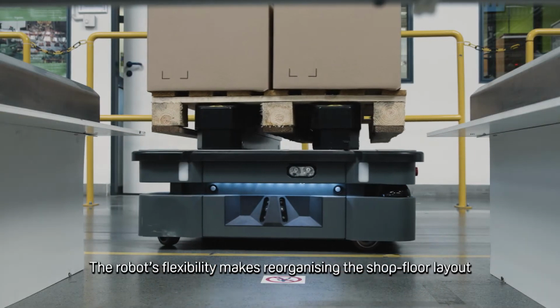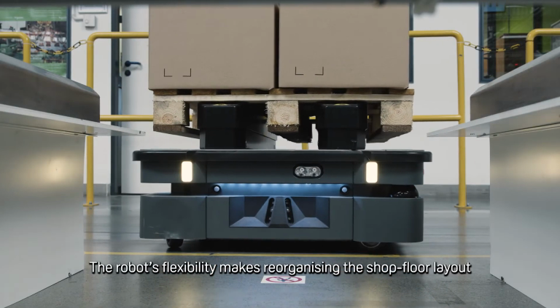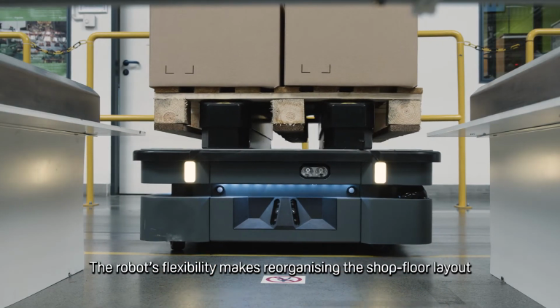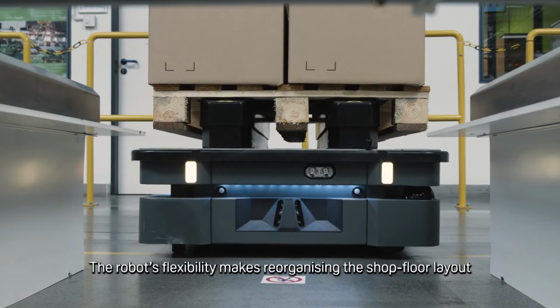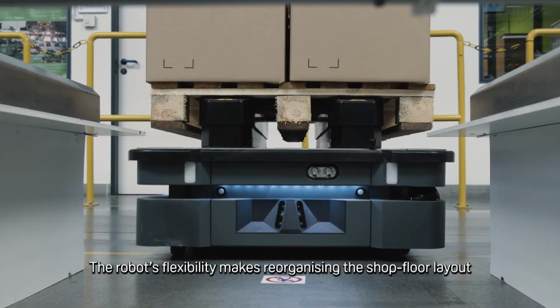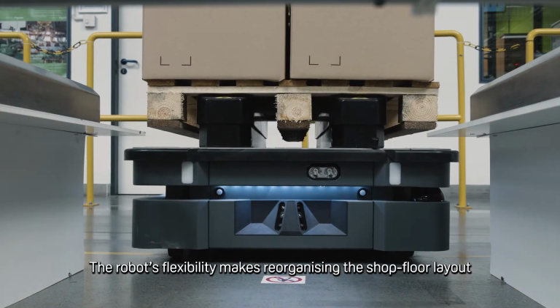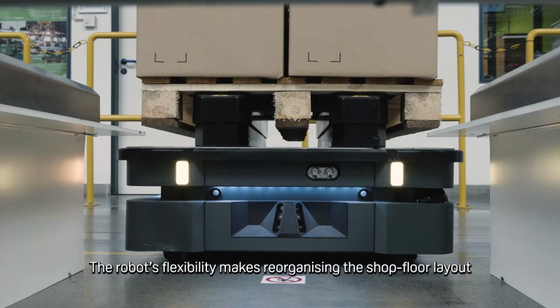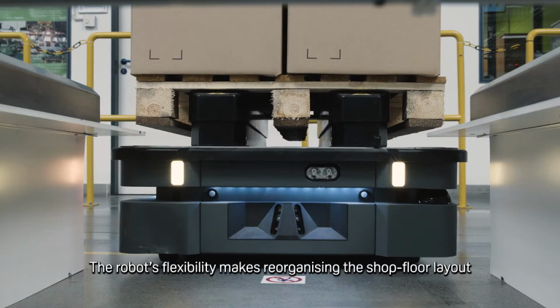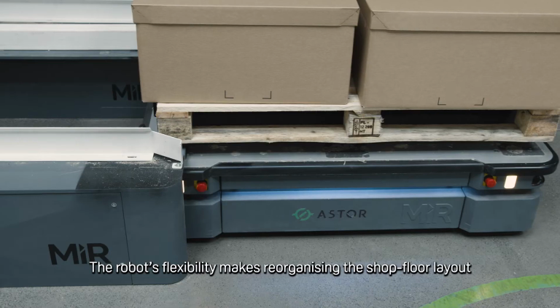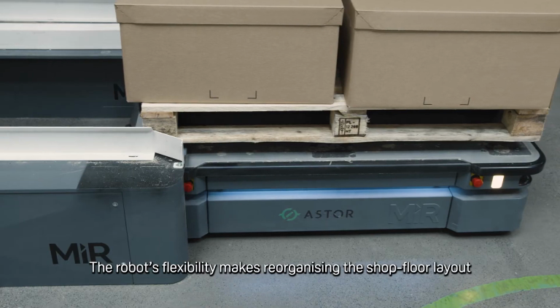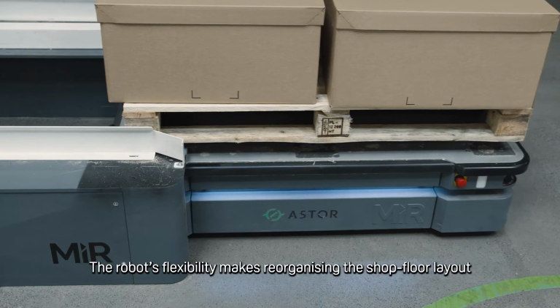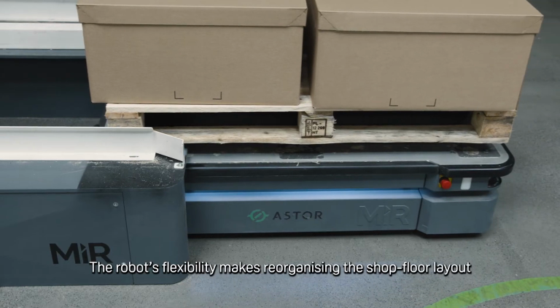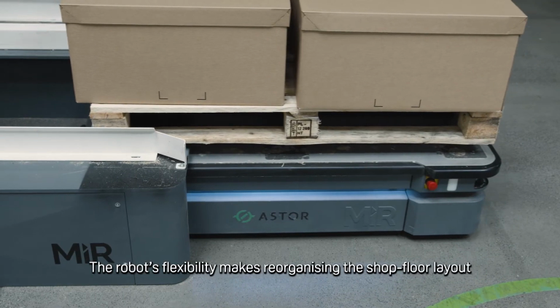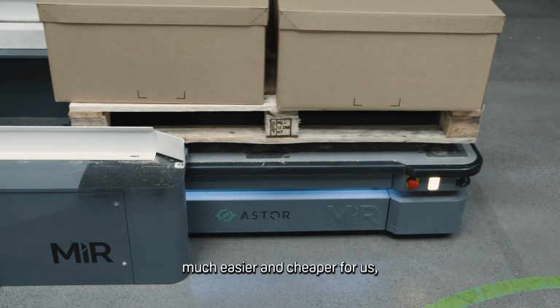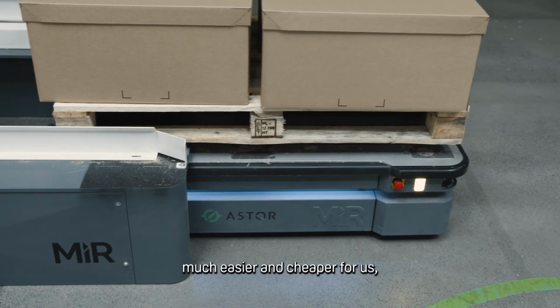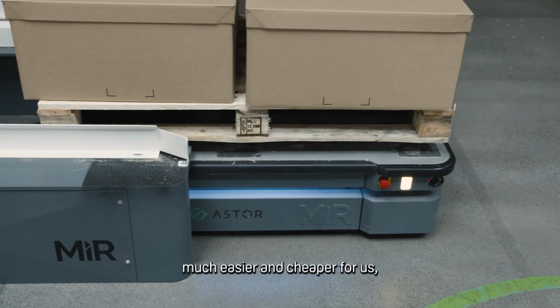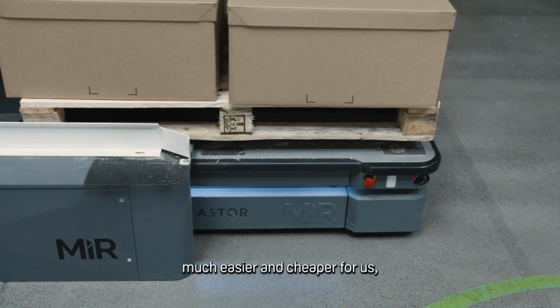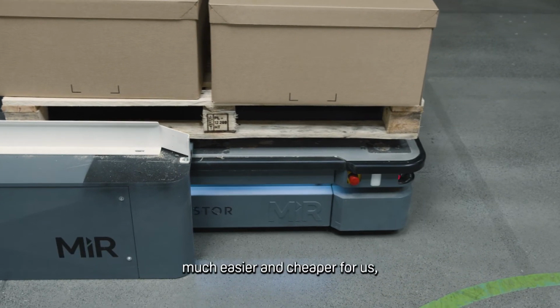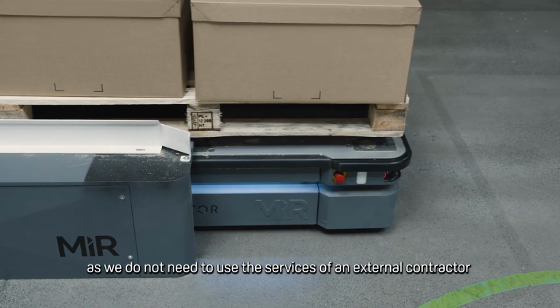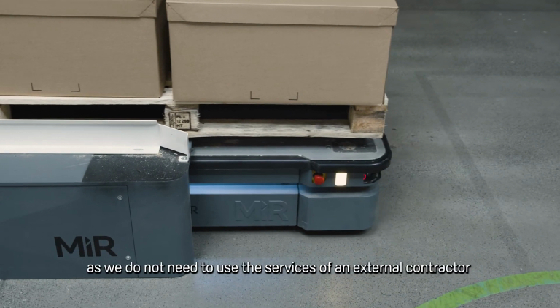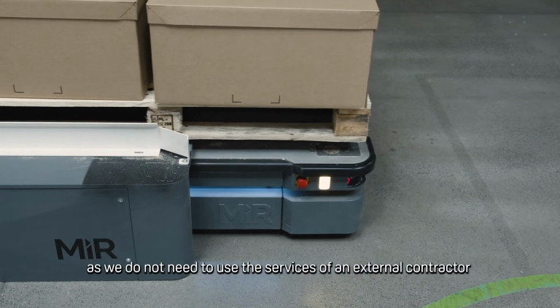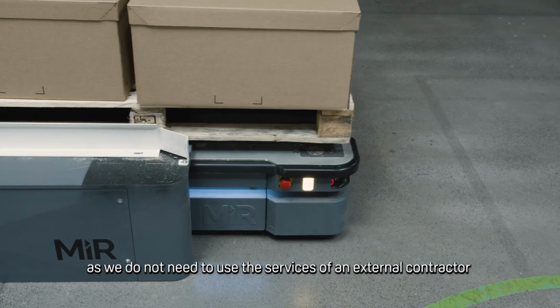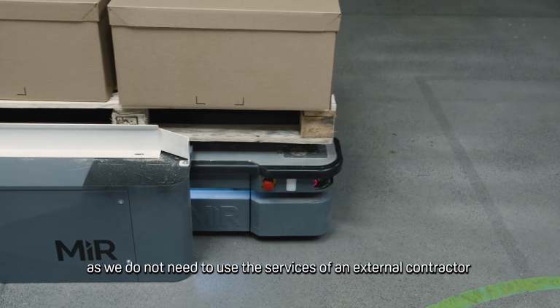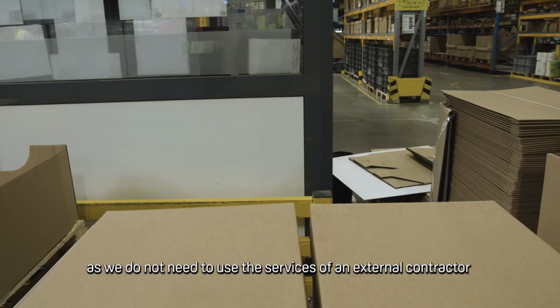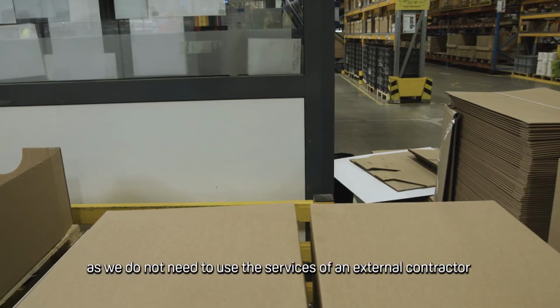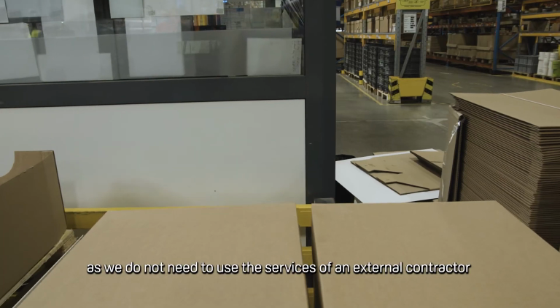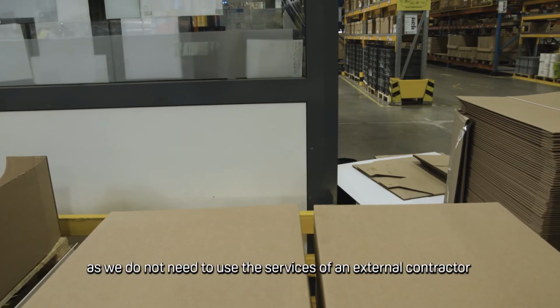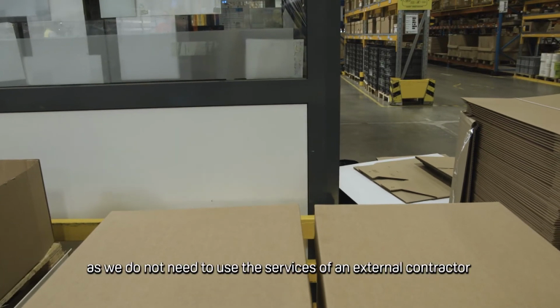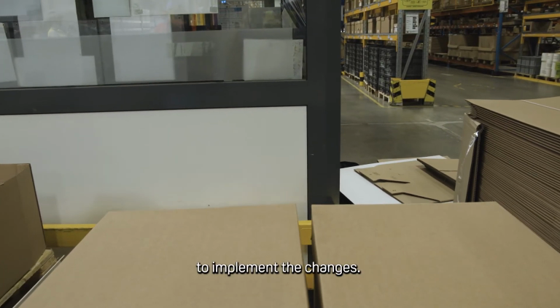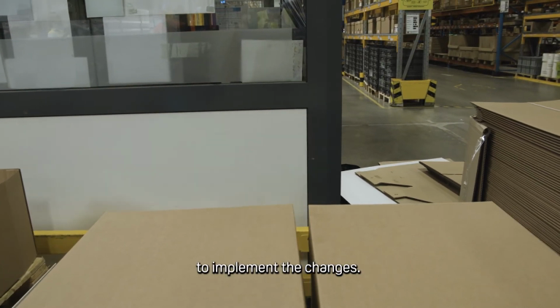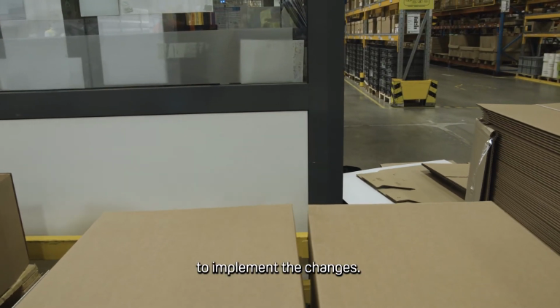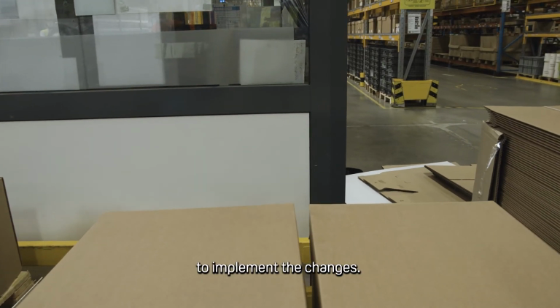The robot's flexibility makes reorganizing the shop floor layout much easier and cheaper for us, as we do not need to use the services of an external contractor to implement the changes.